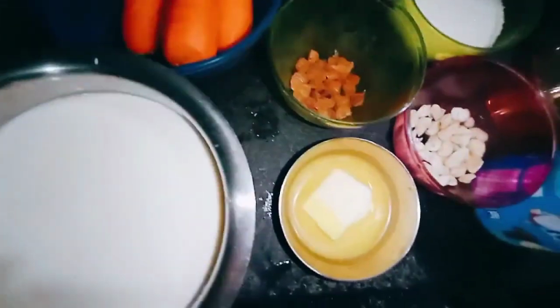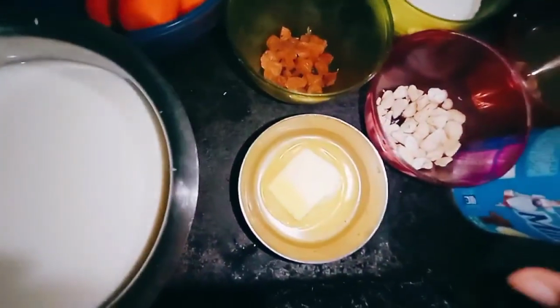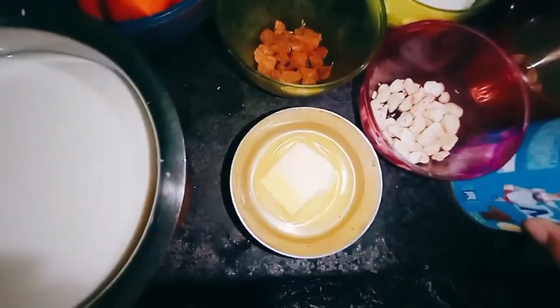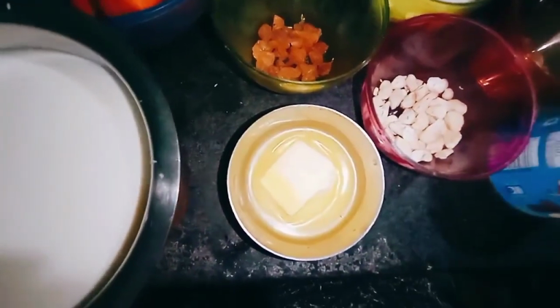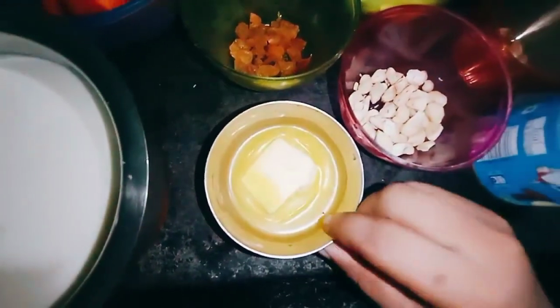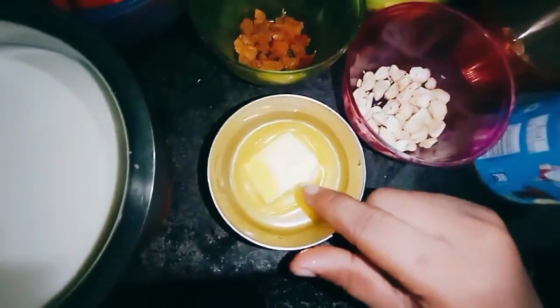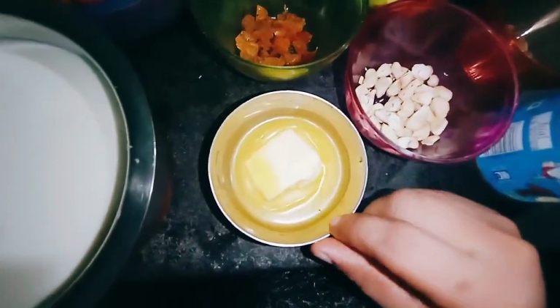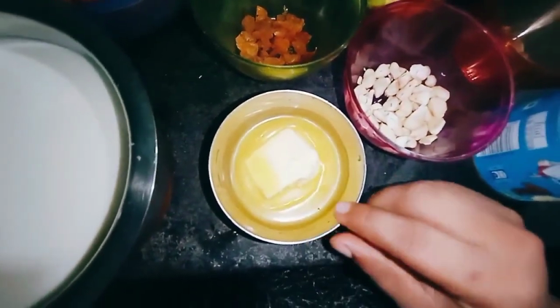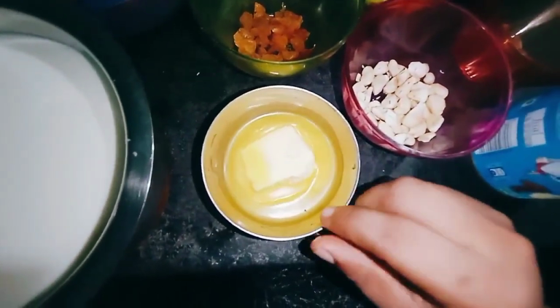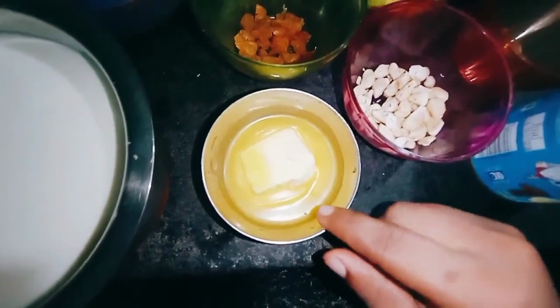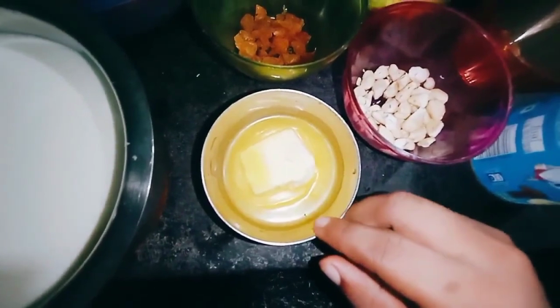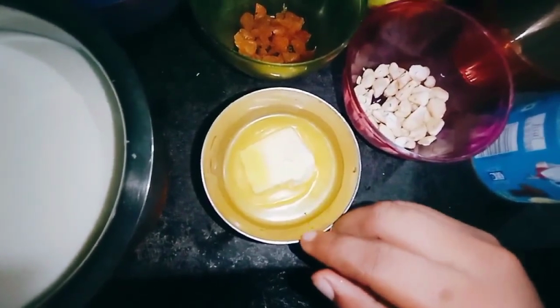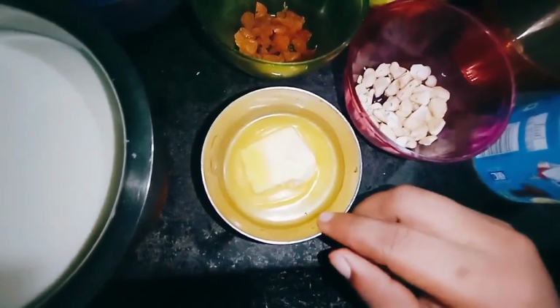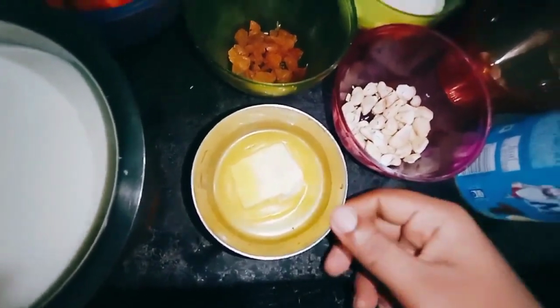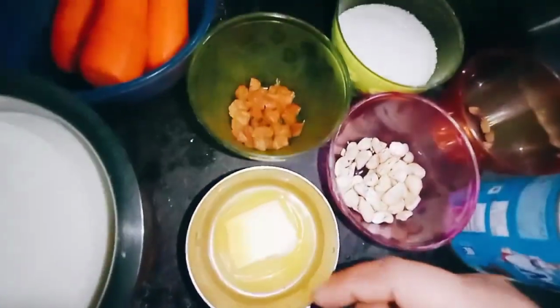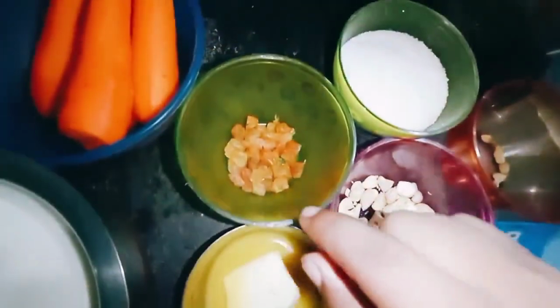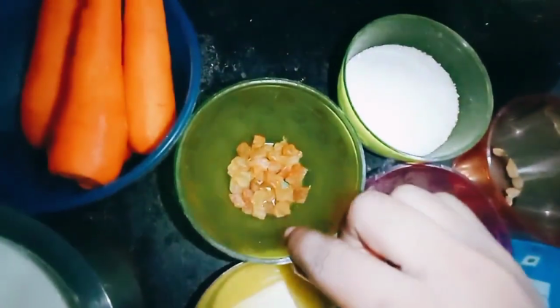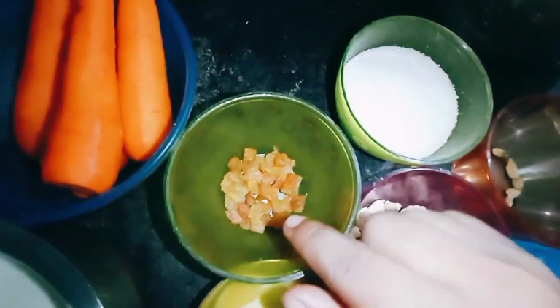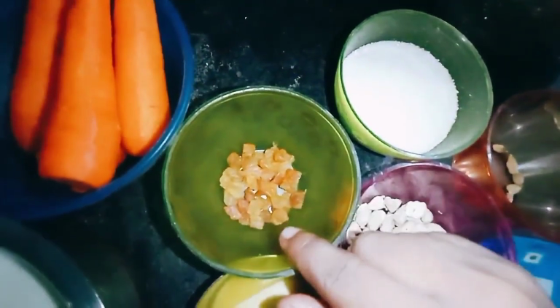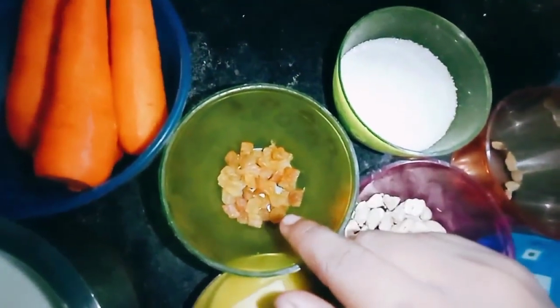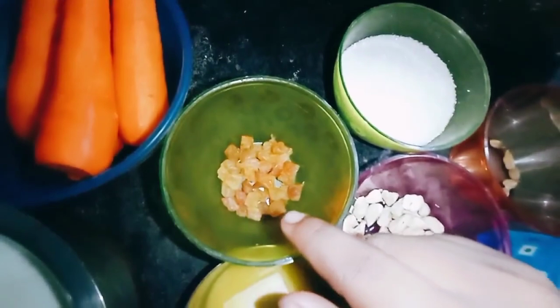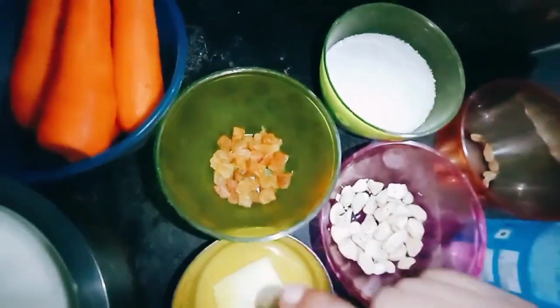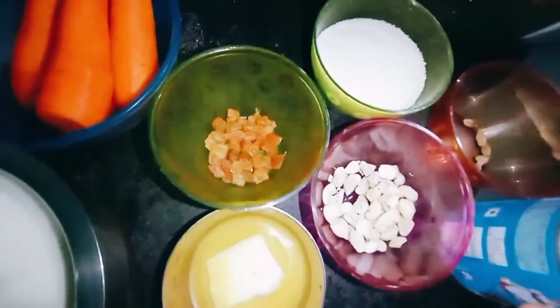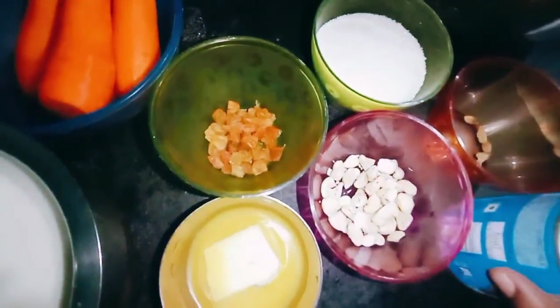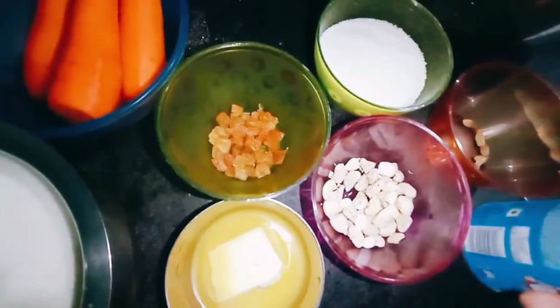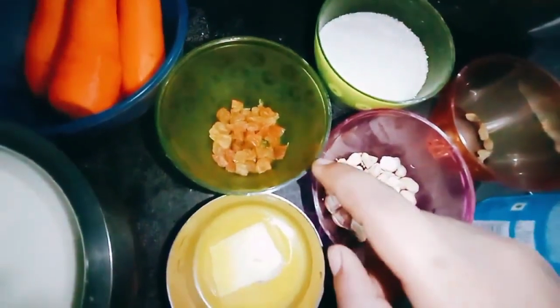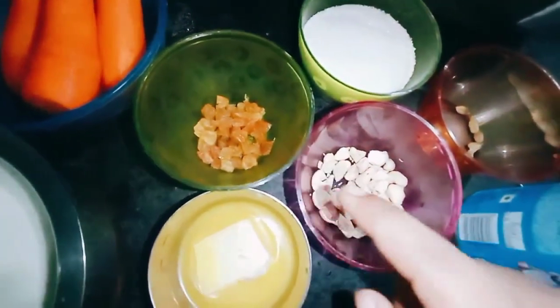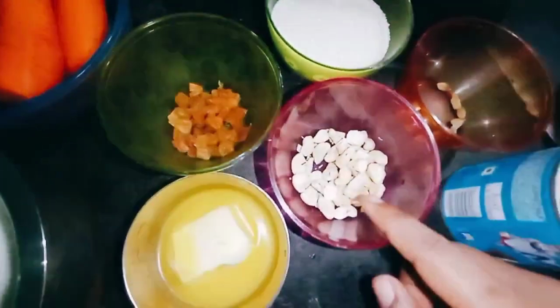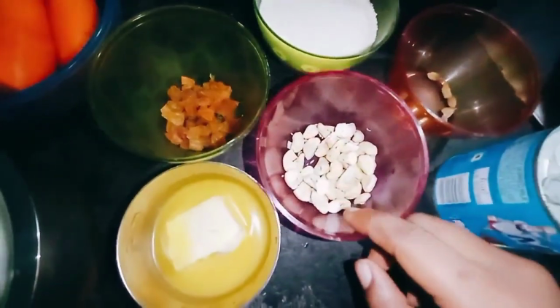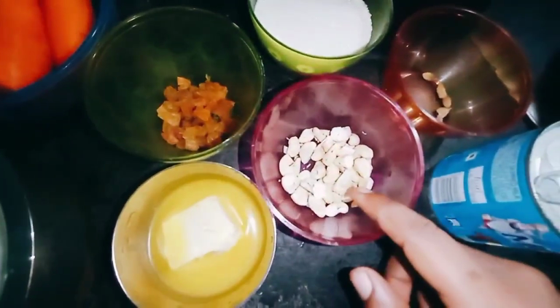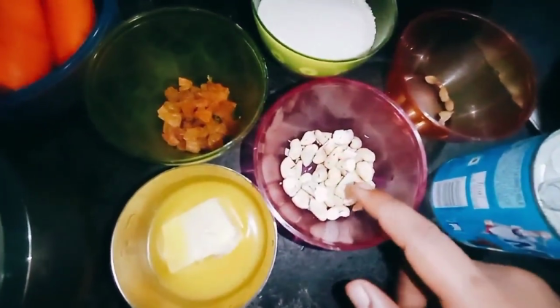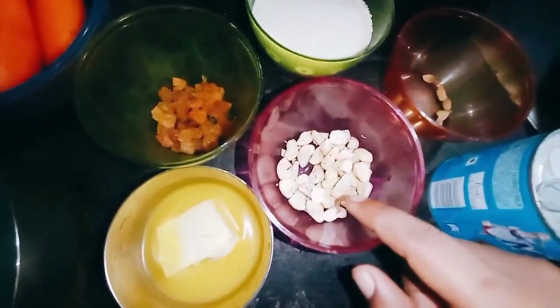Add 4 tablespoons of butter. Add 2 tablespoons of butter.